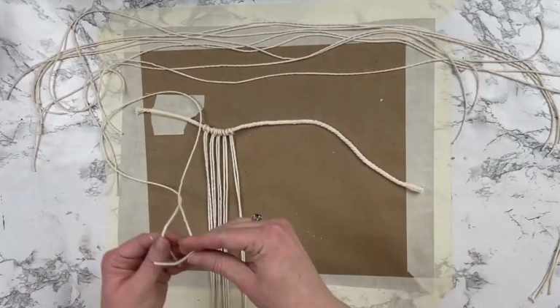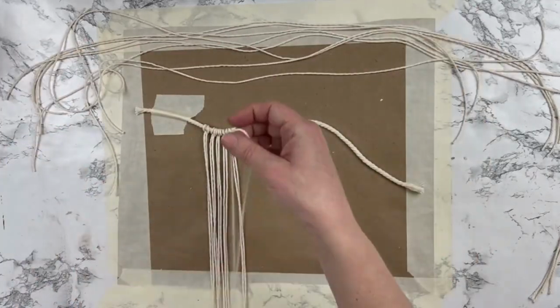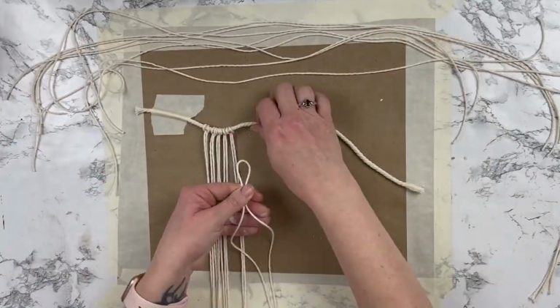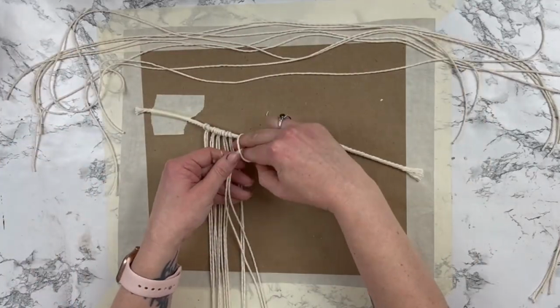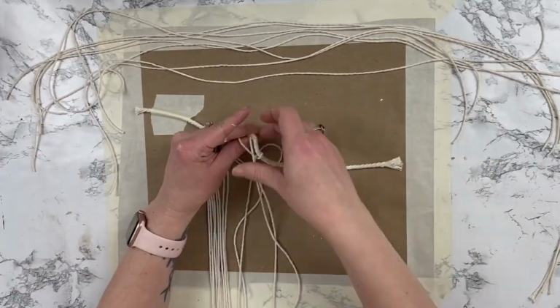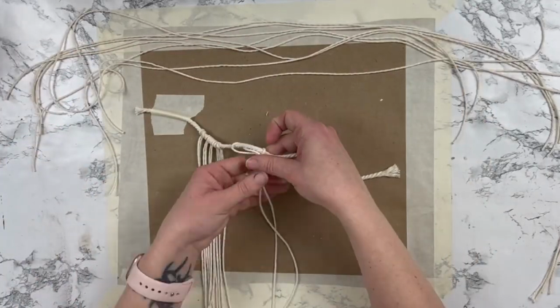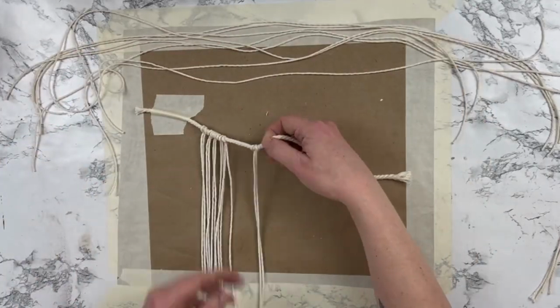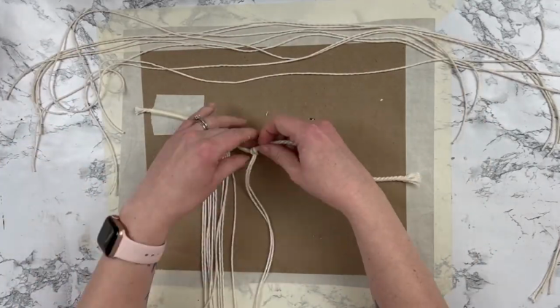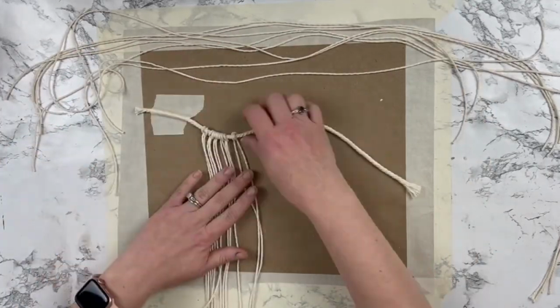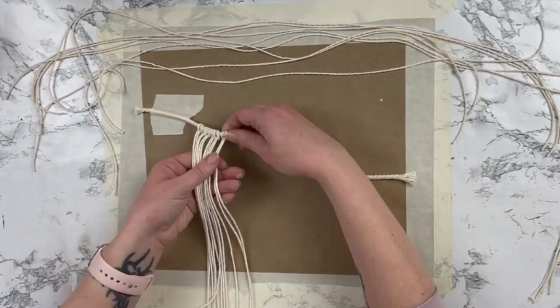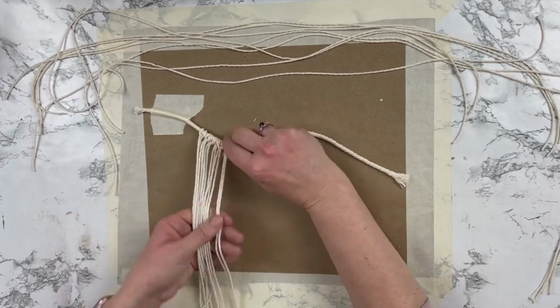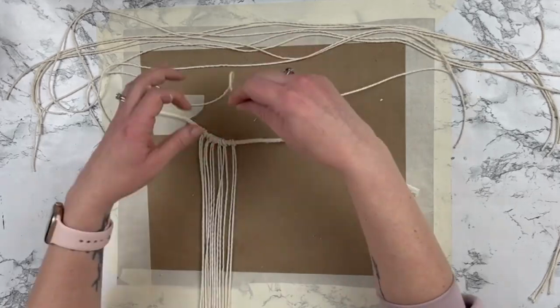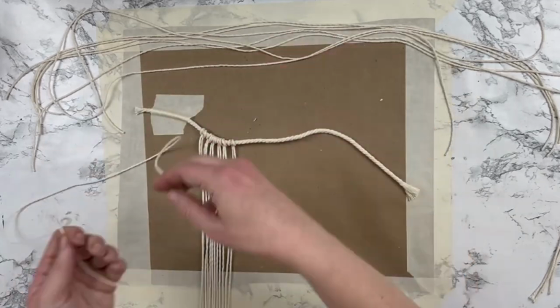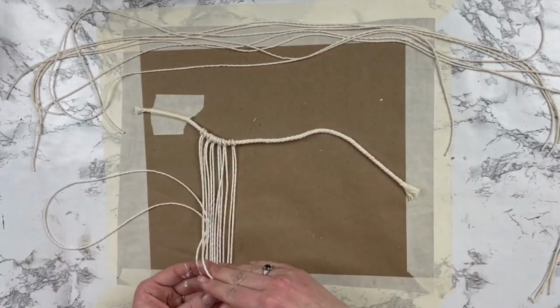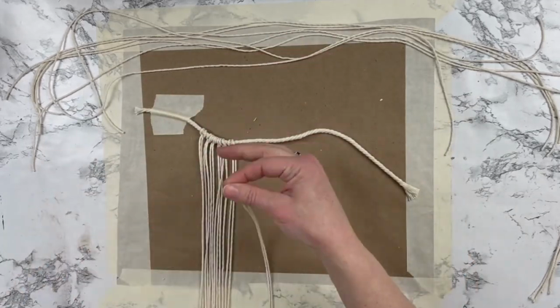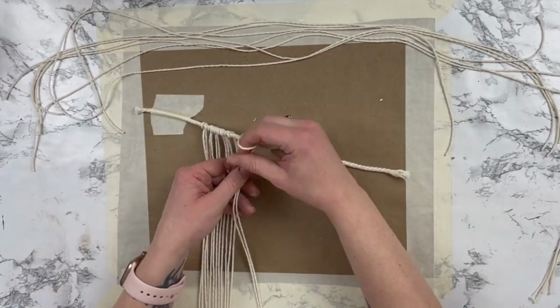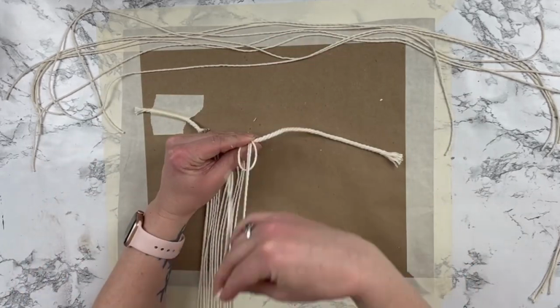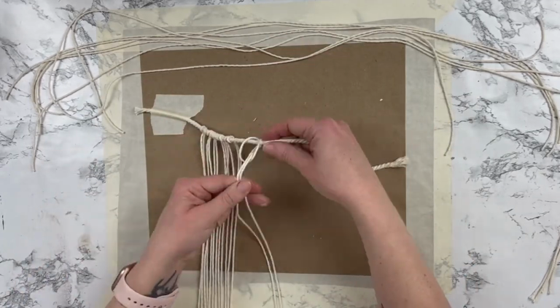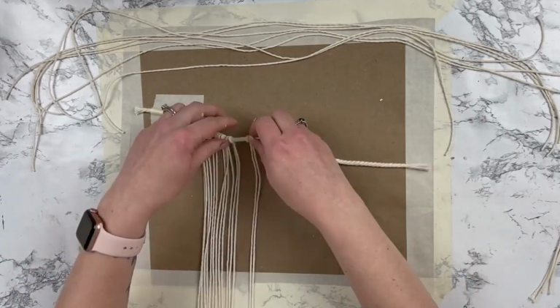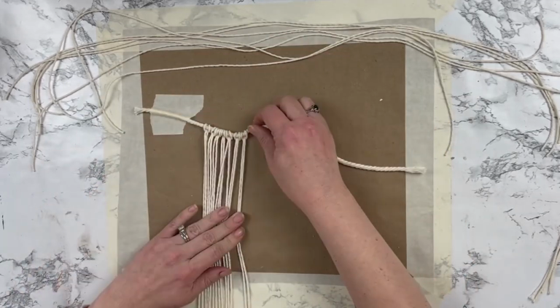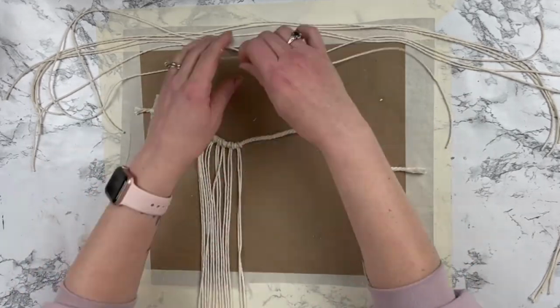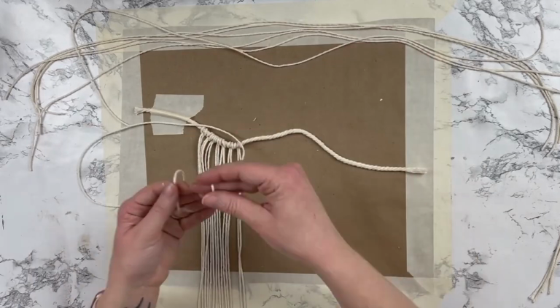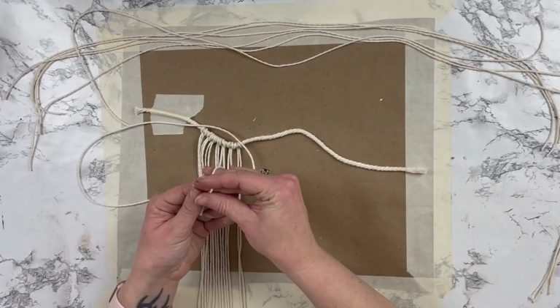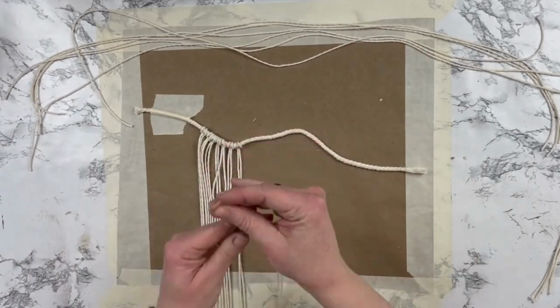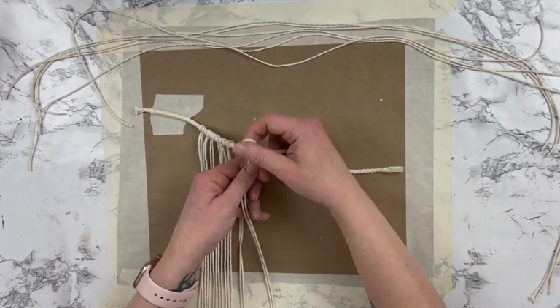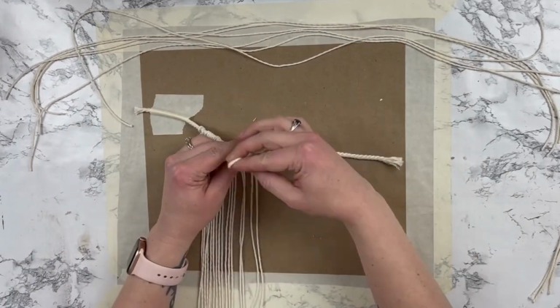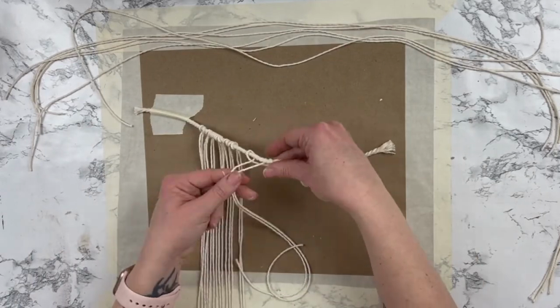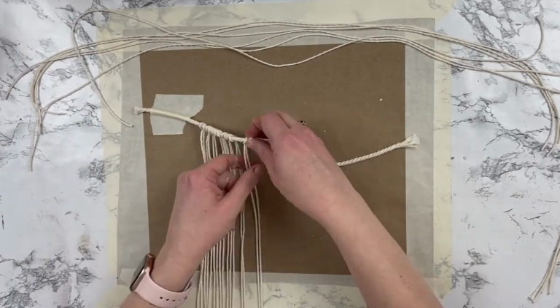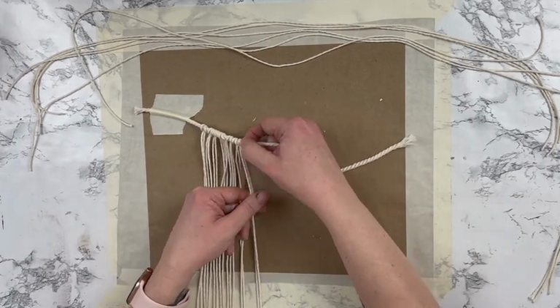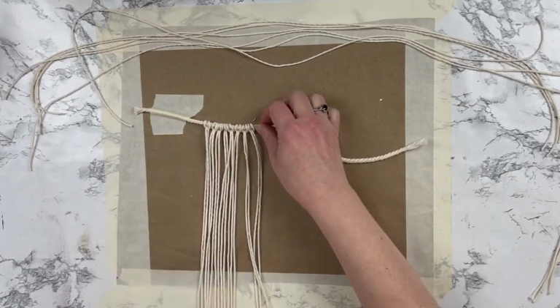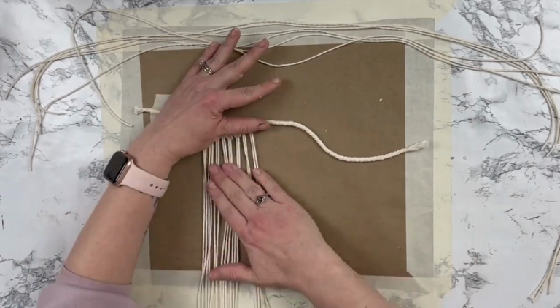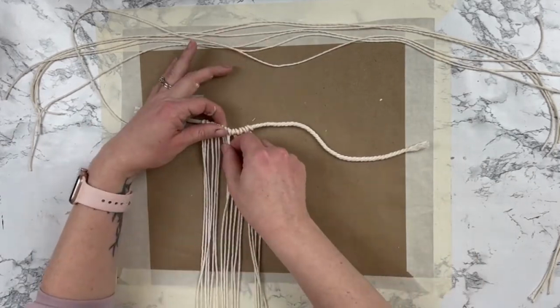I don't know if anyone else has noticed that, but I wanted to create a video where I was actually explaining what to do, because every macrame video I've ever watched it is just them pointing to things and writing a few words on the screens. There is never any voiceover.